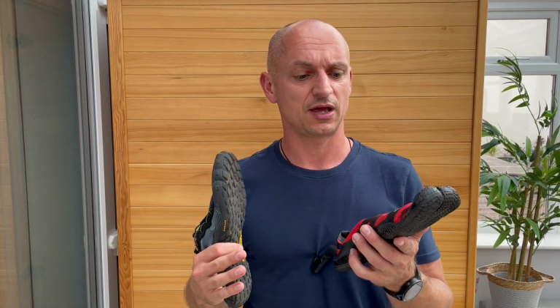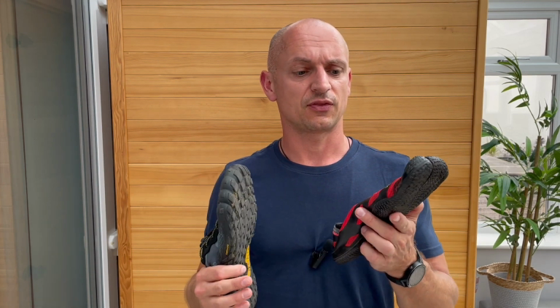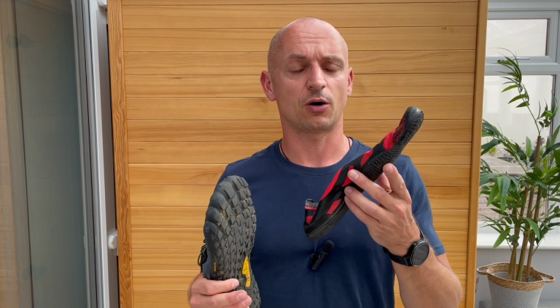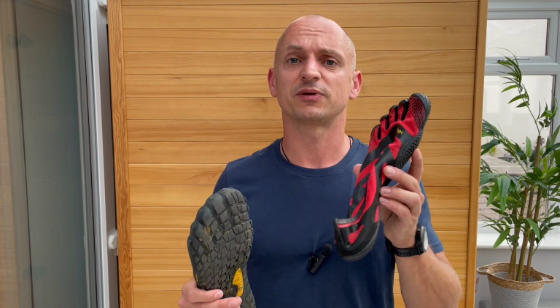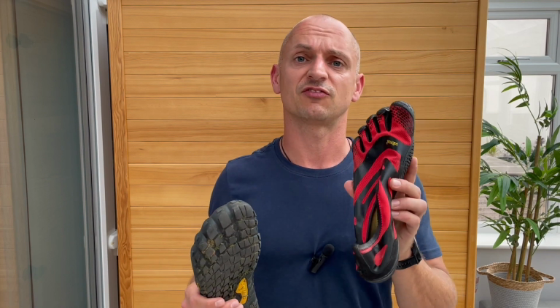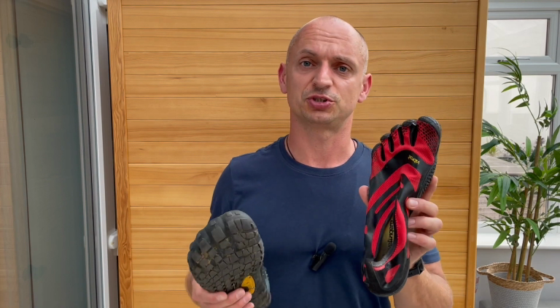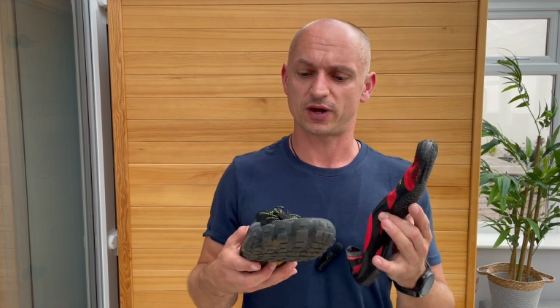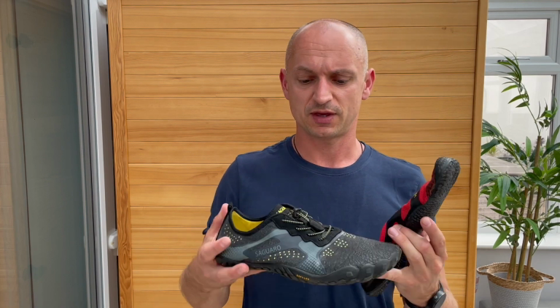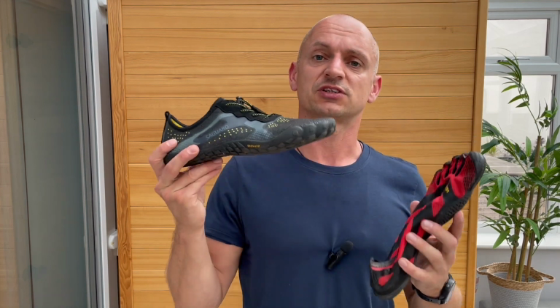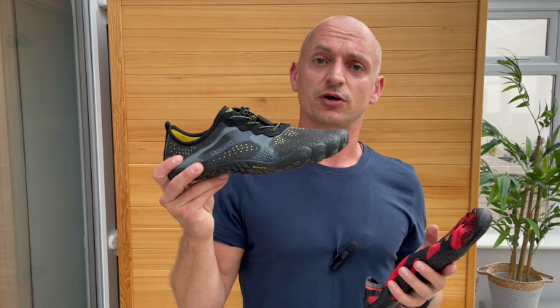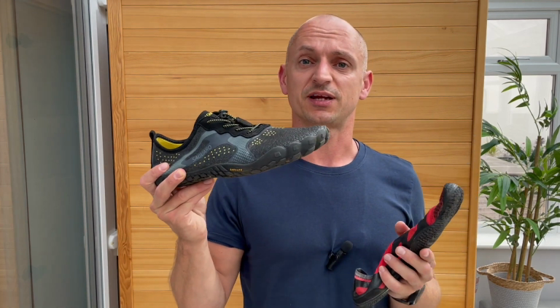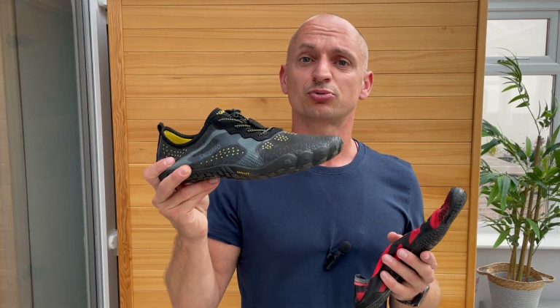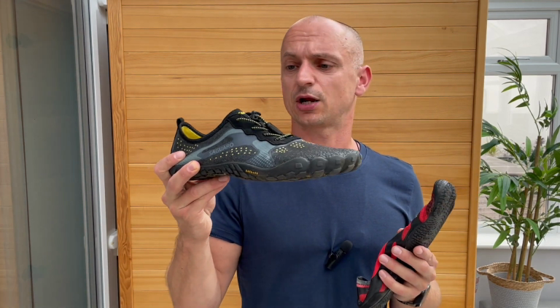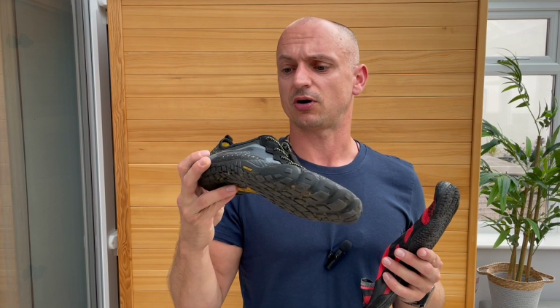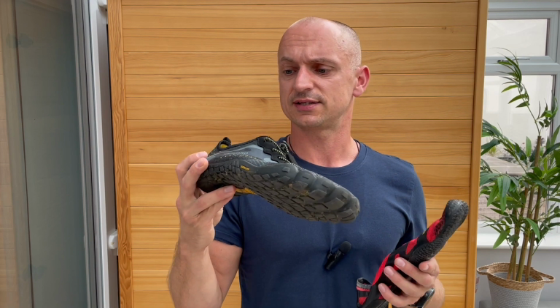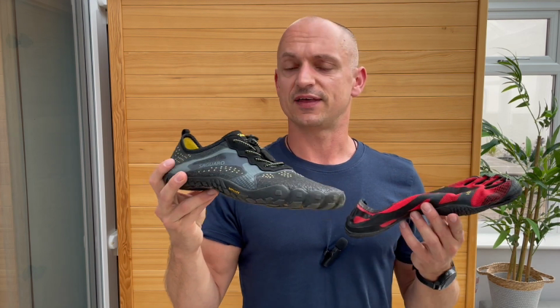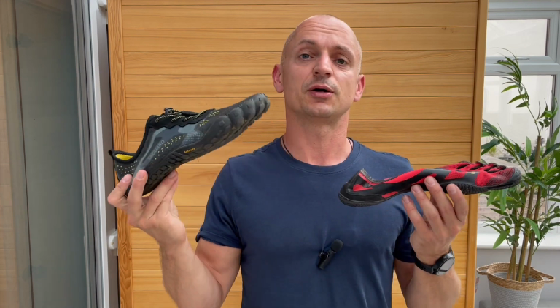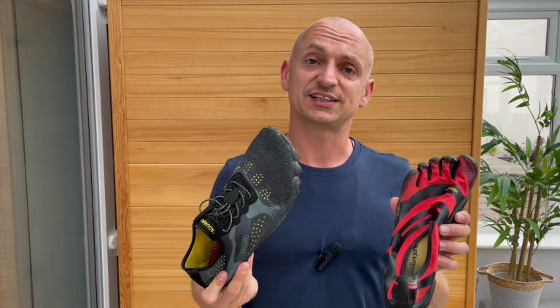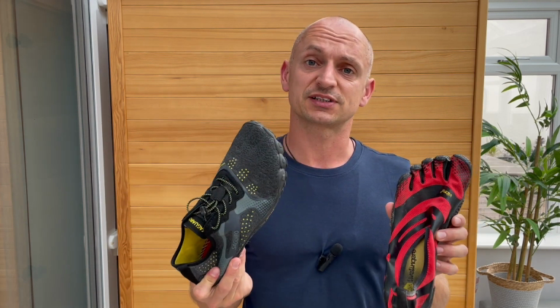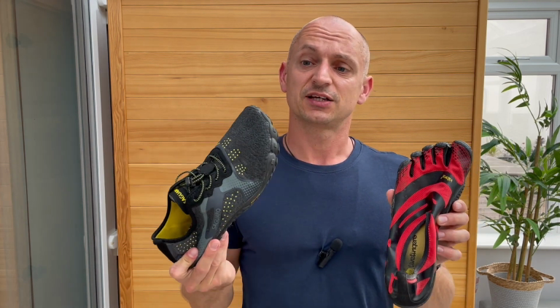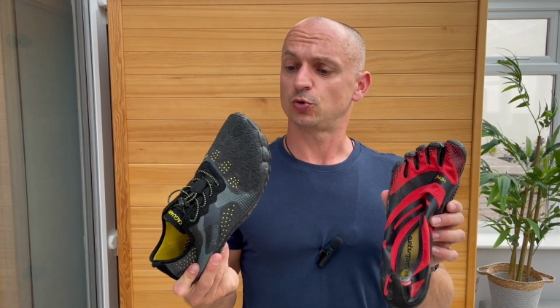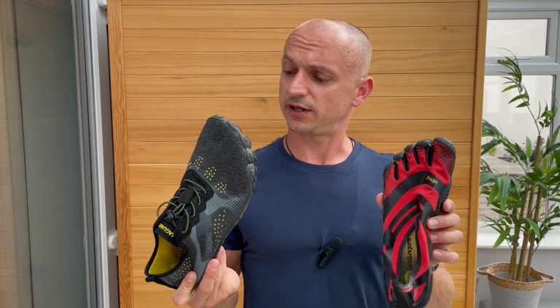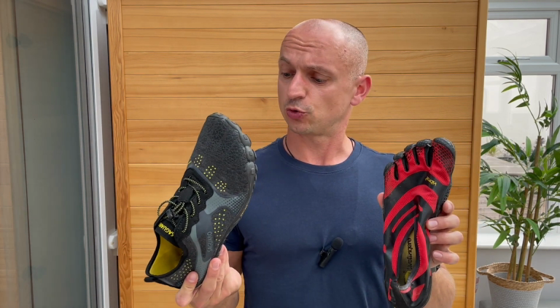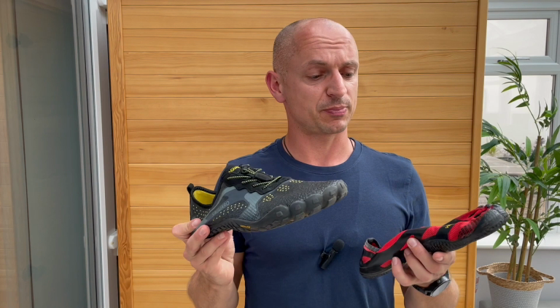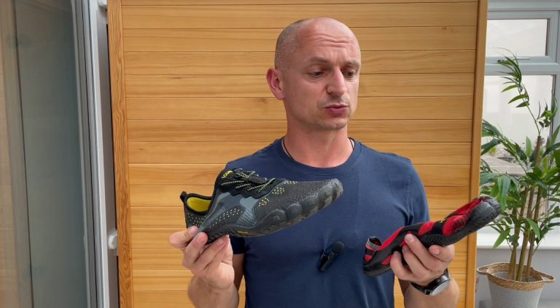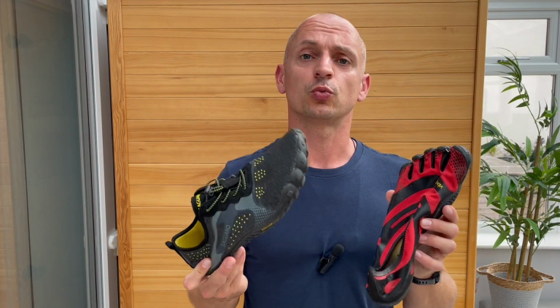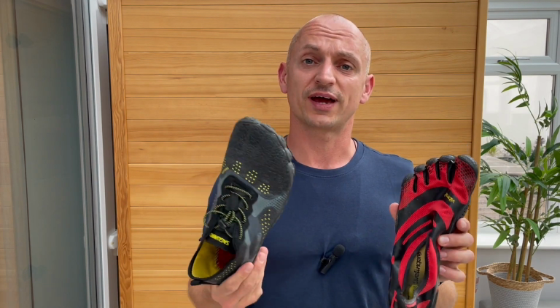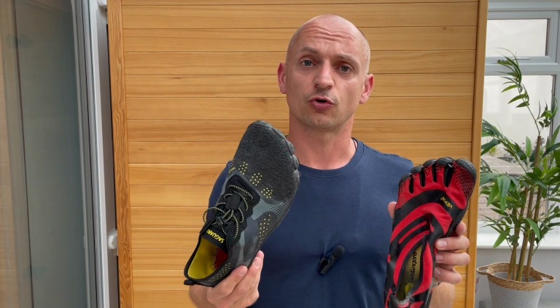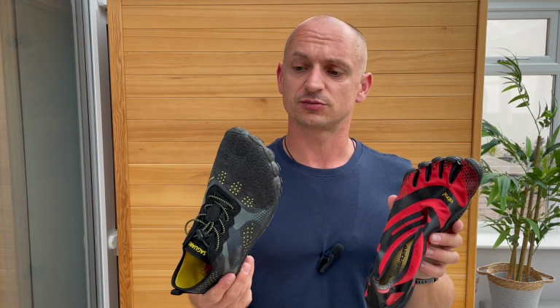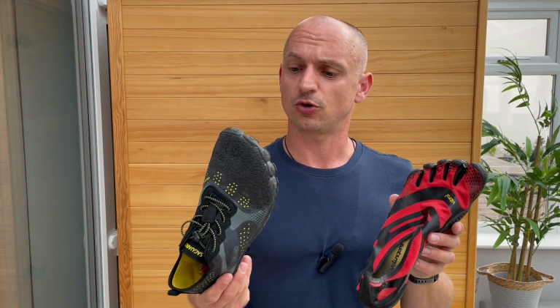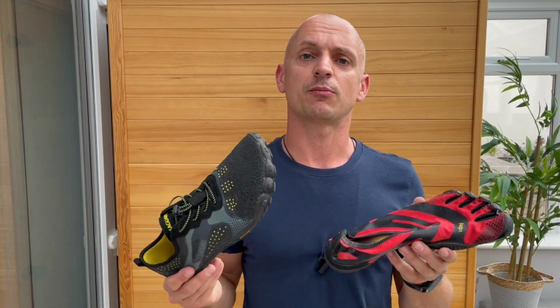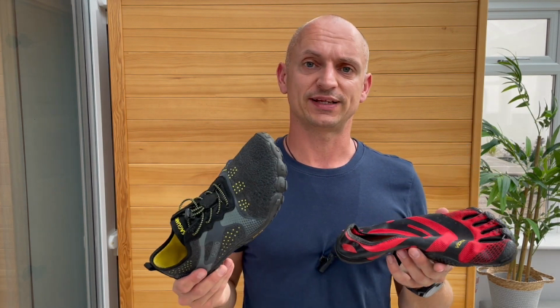However, they are possibly the most comfortable shoes you'll ever wear. The Saguaro is coming in pretty close behind. There's obviously a price difference, so all in all it depends what you want to wear them for and use them for, and how much you're willing to spend.